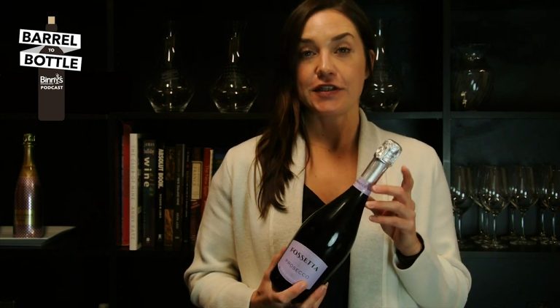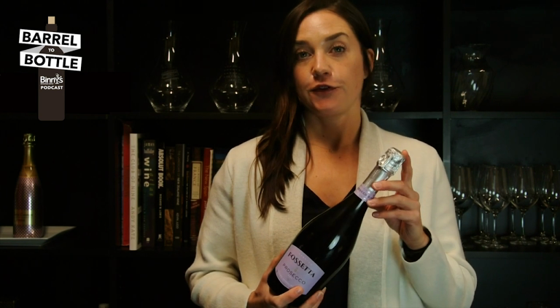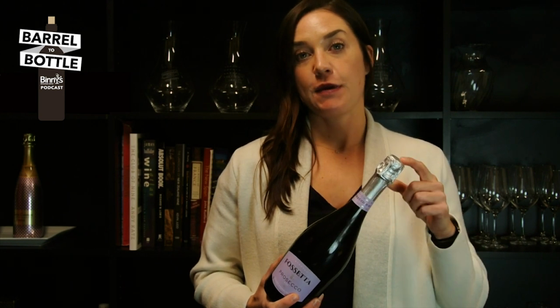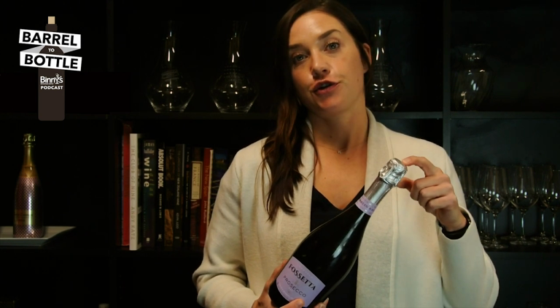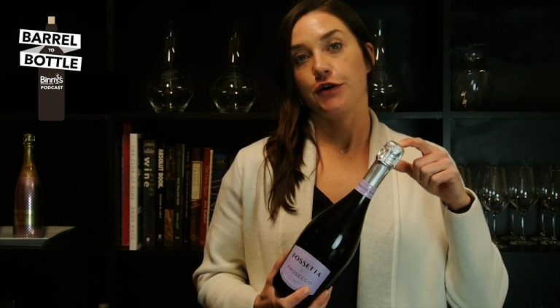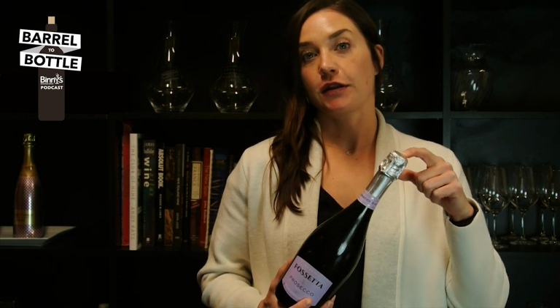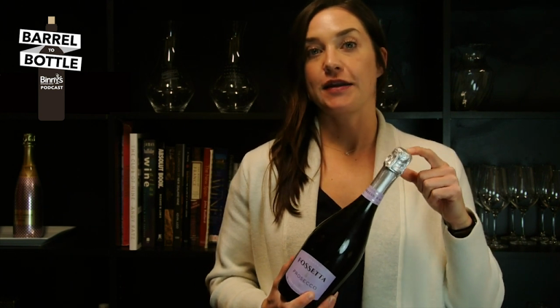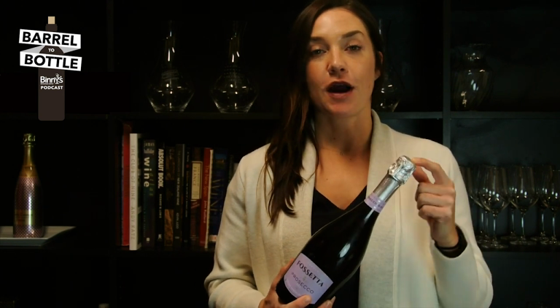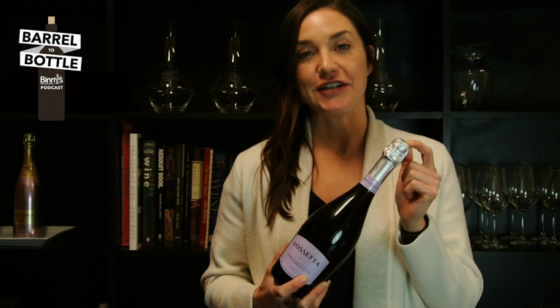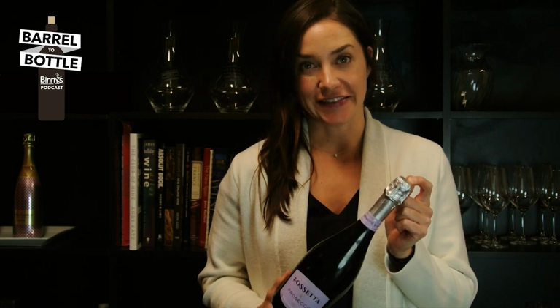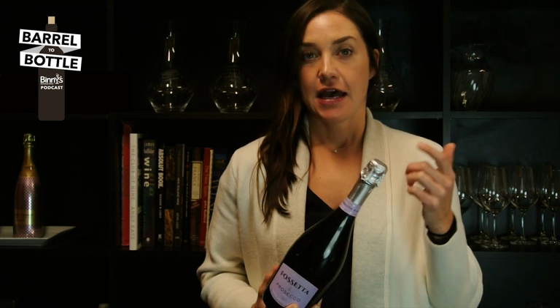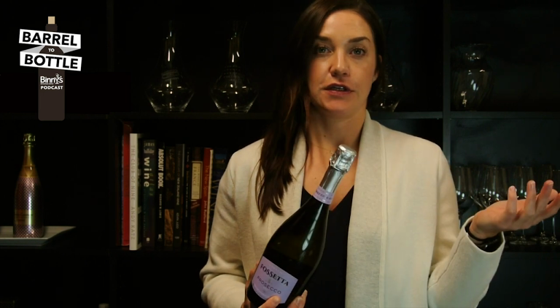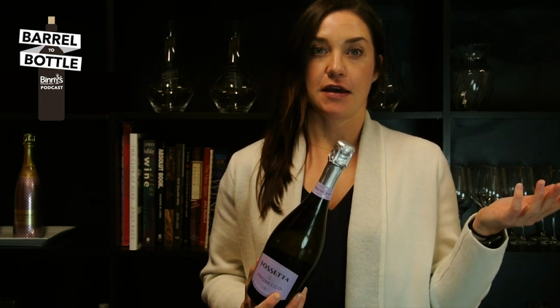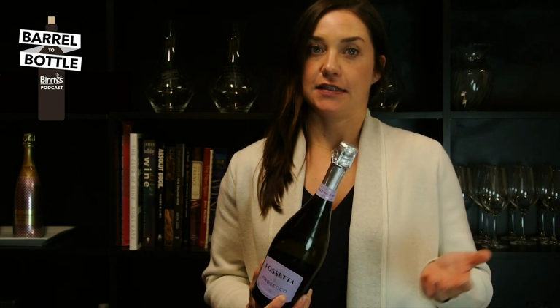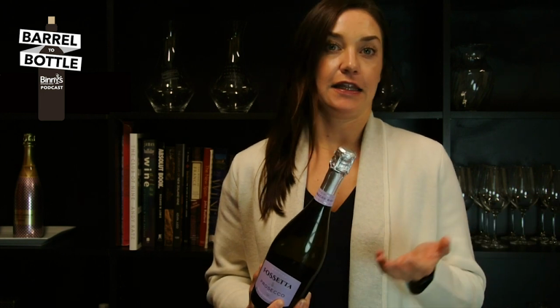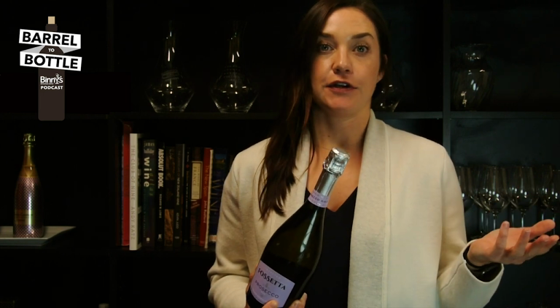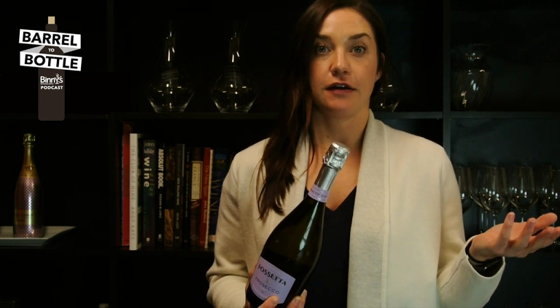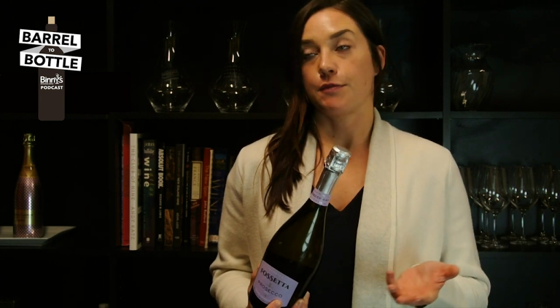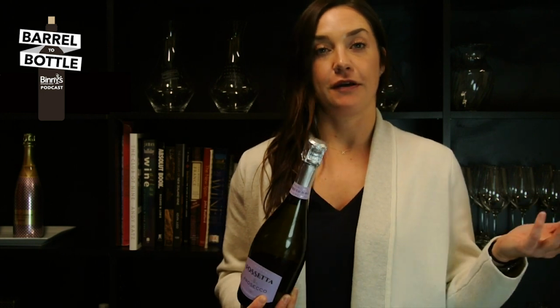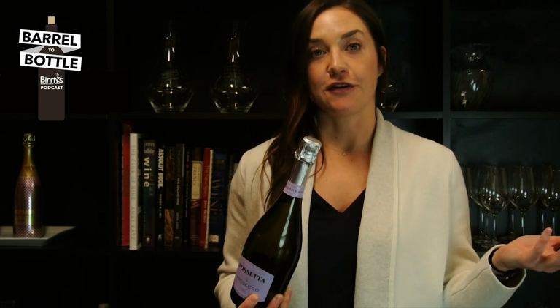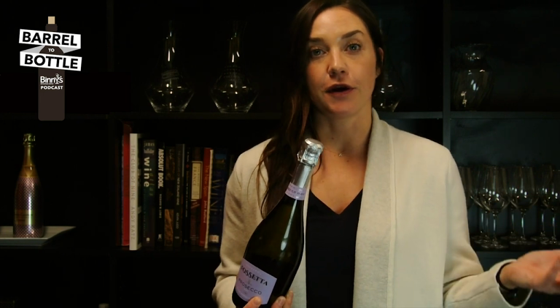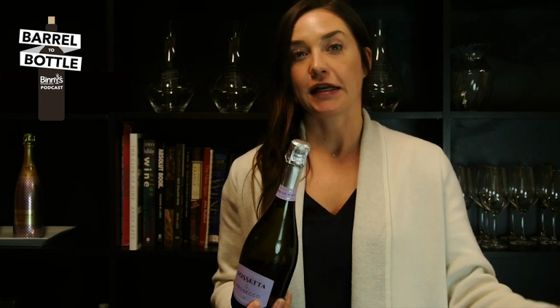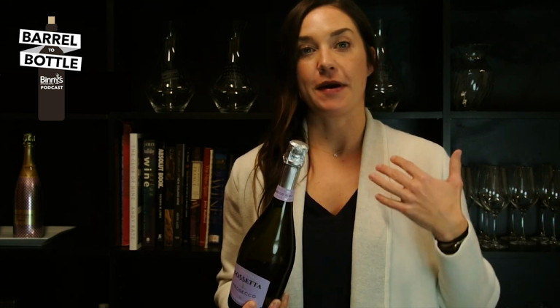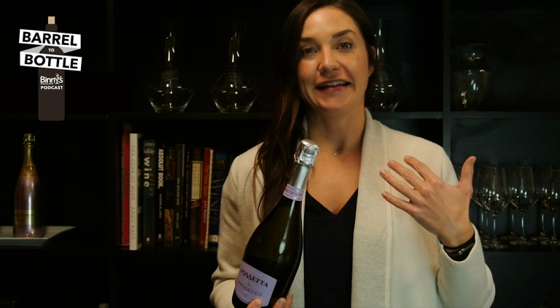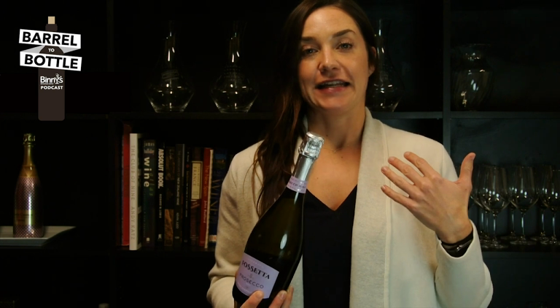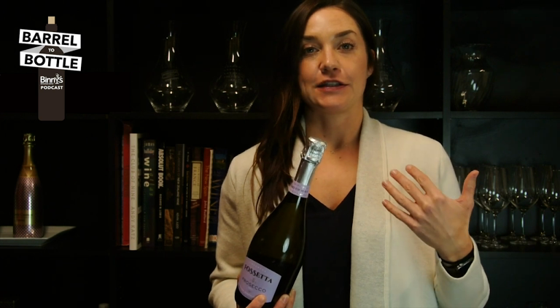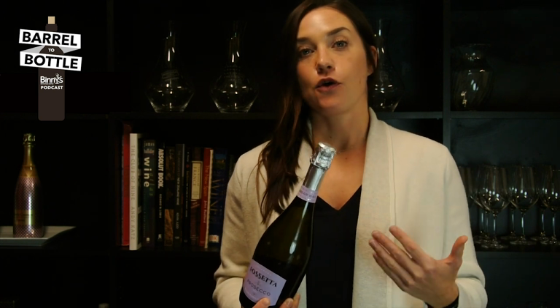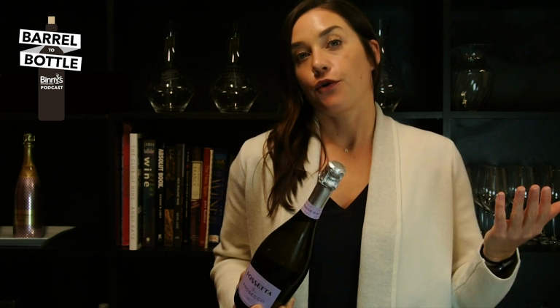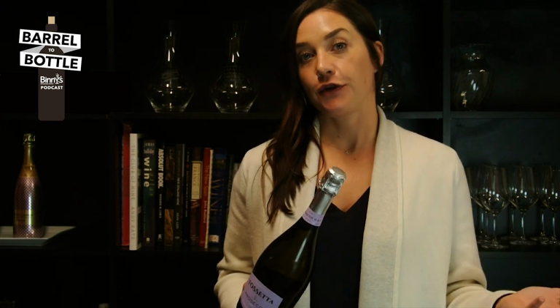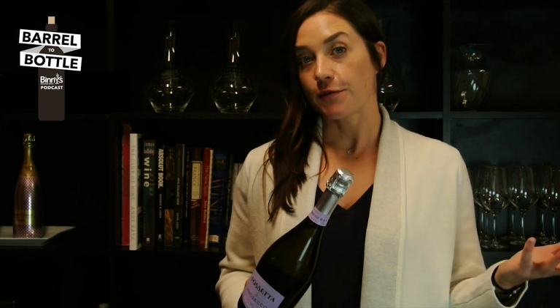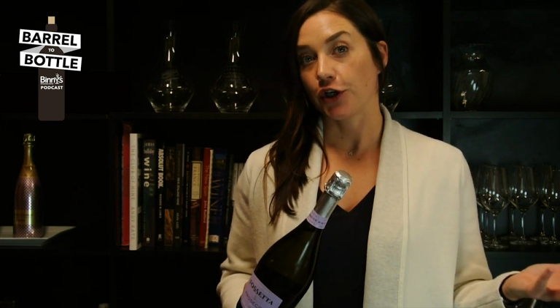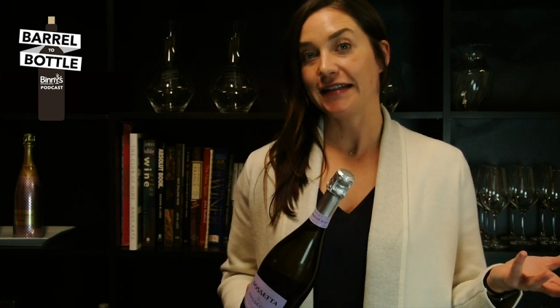First things first, make sure that your sparkling wine is properly chilled. I do this by sticking it in the refrigerator the morning when I leave for work, so when I come home at night it's nice and cold, or in the freezer for about 30 minutes.